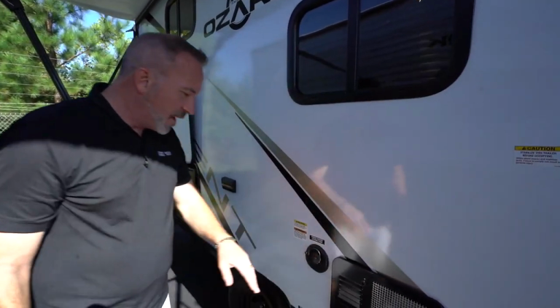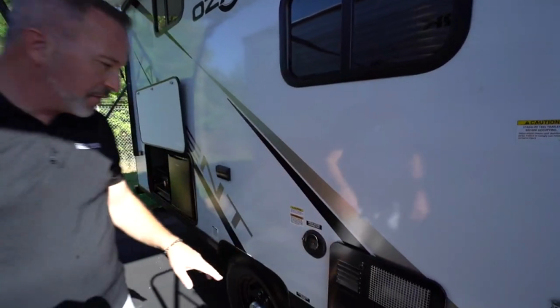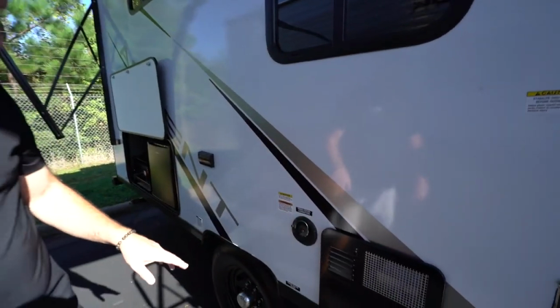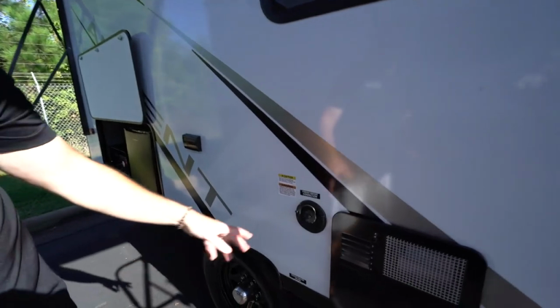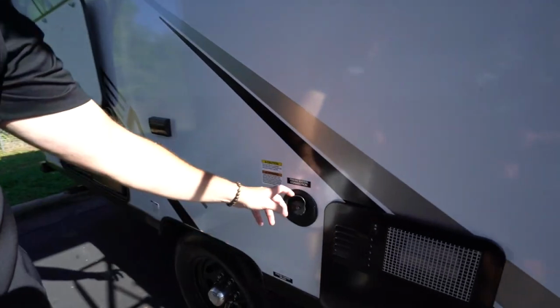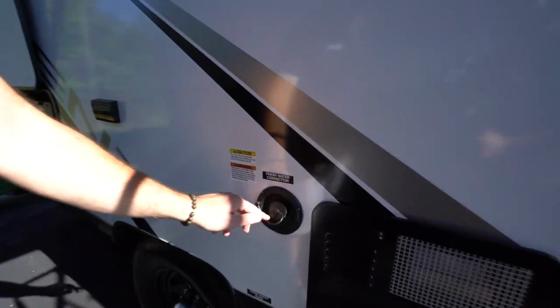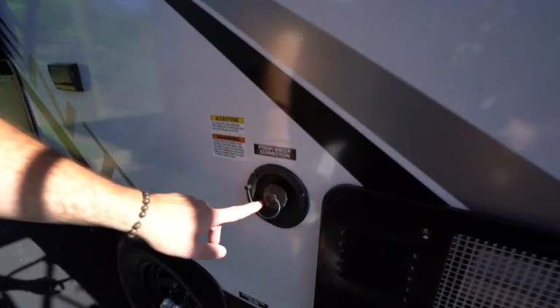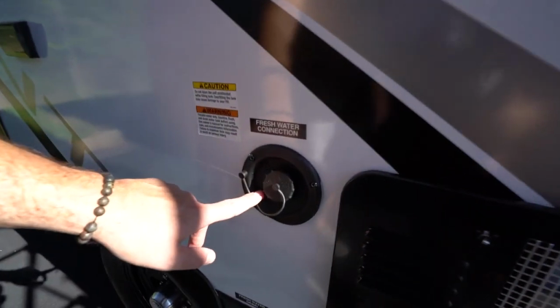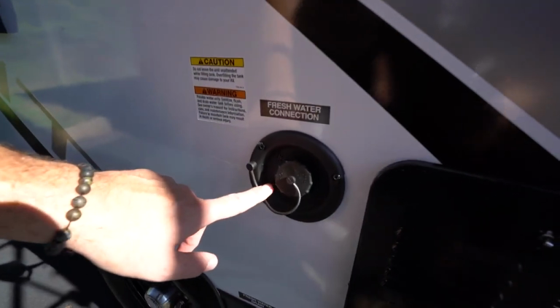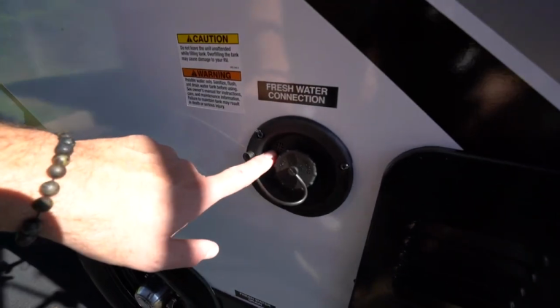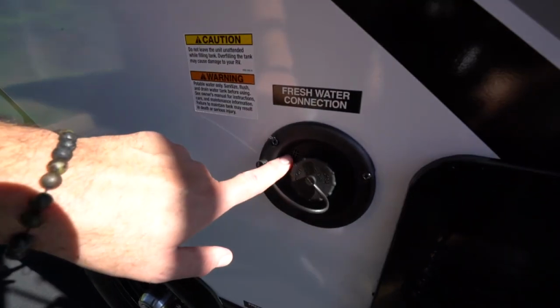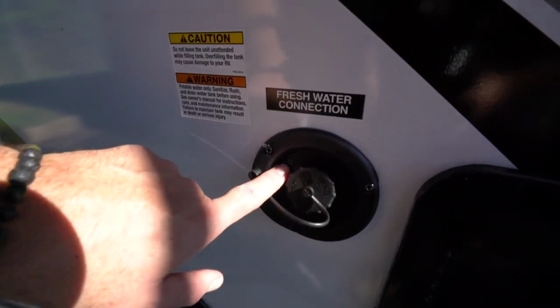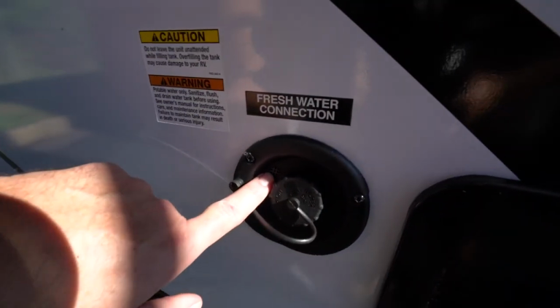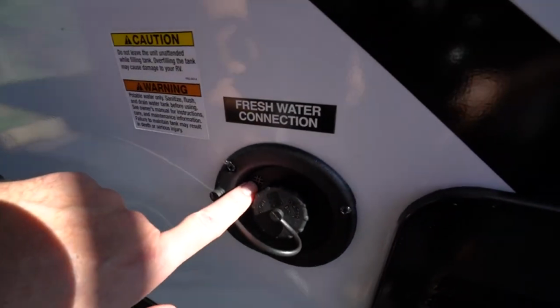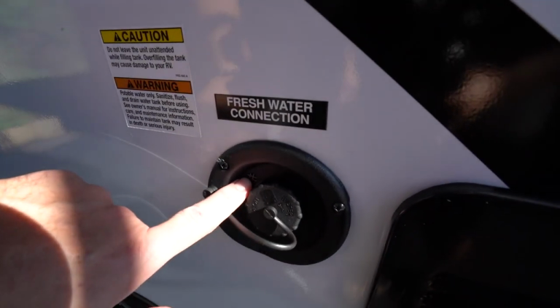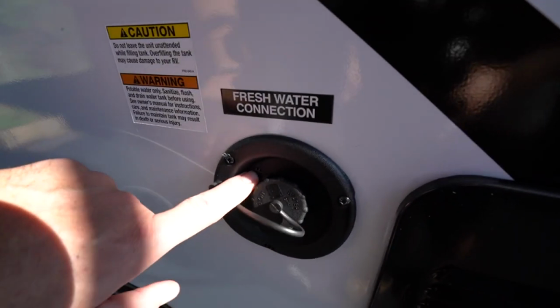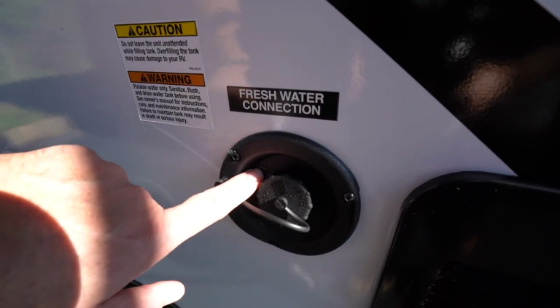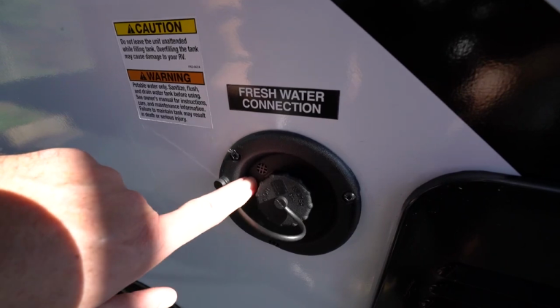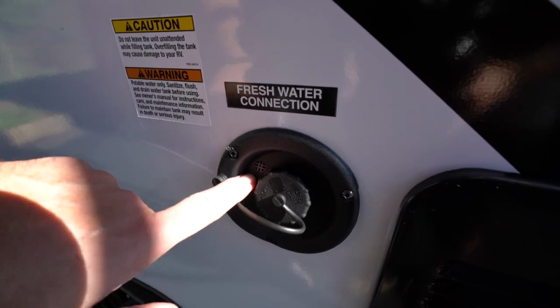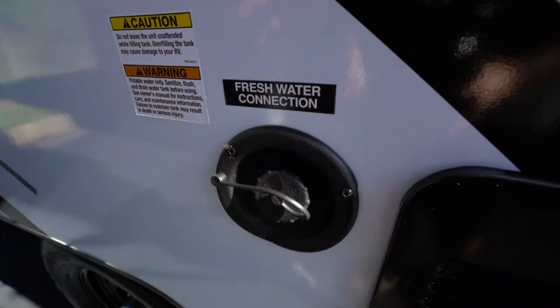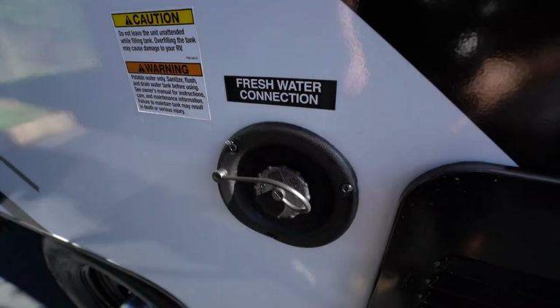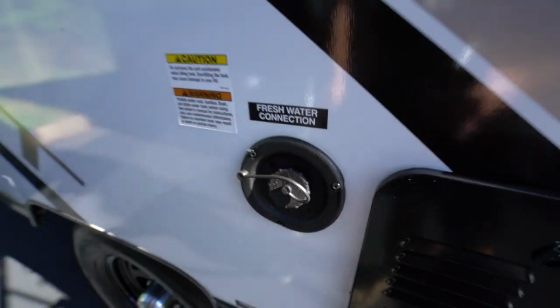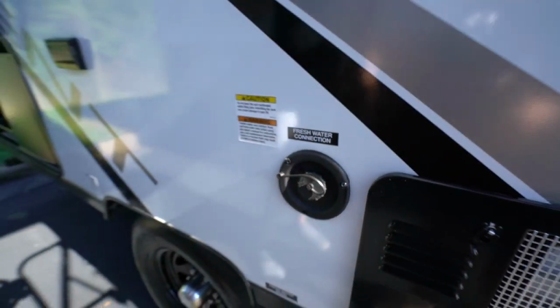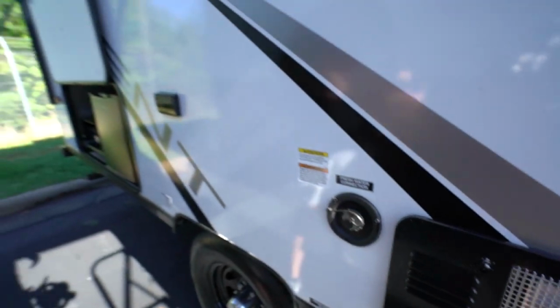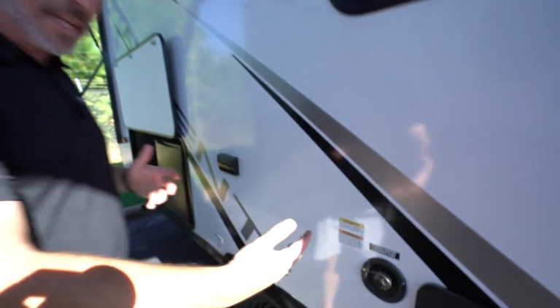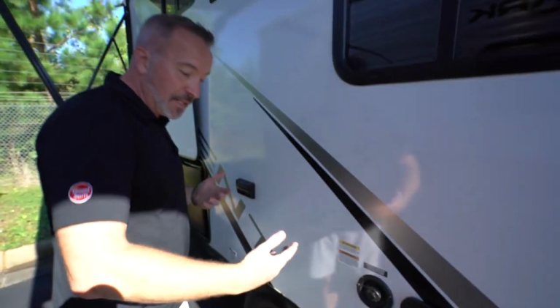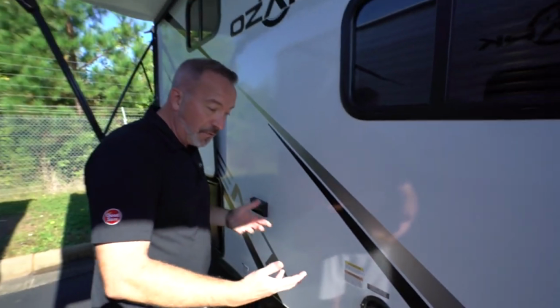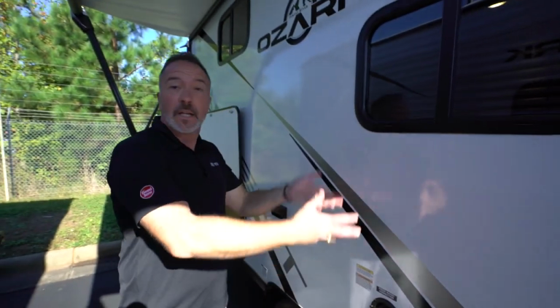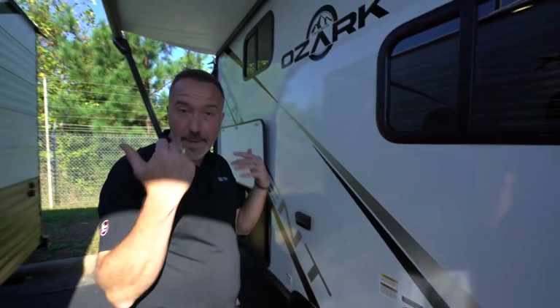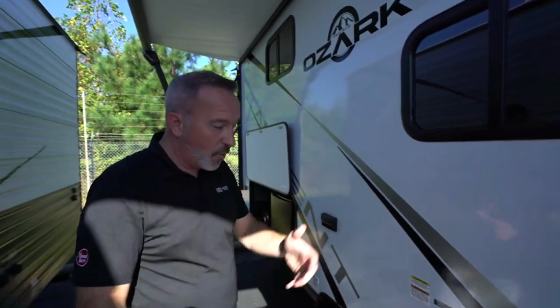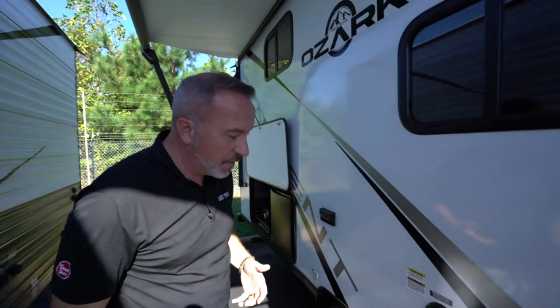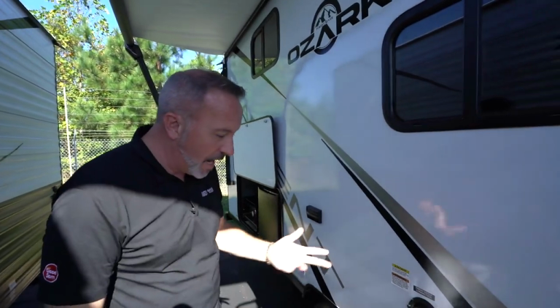Fresh water fill is right here. You'll always notice the fresh water fill should have a pressure release valve or a vent right there — that's just a fail safe. So if you're filling it up and it gets too full, water will start flowing out.